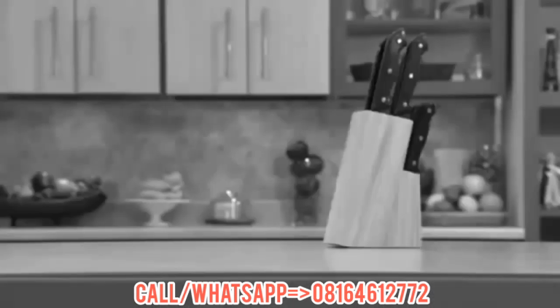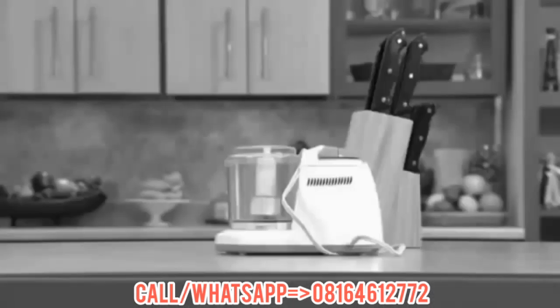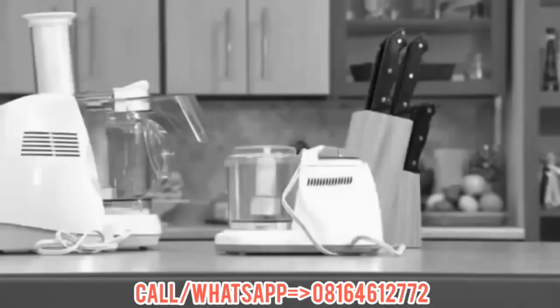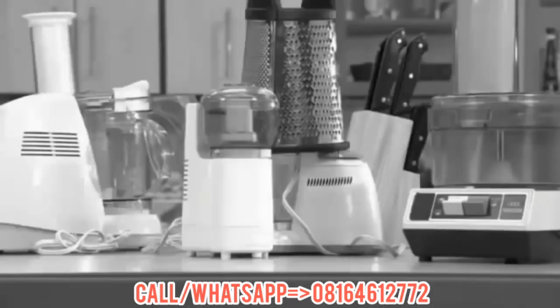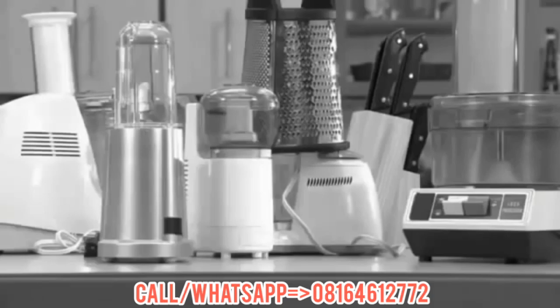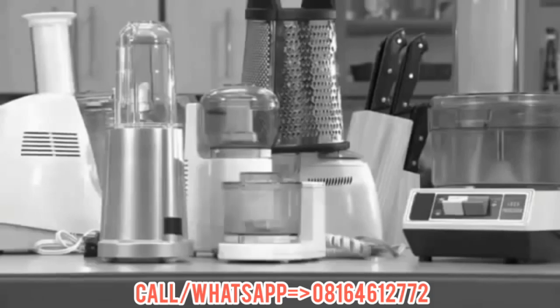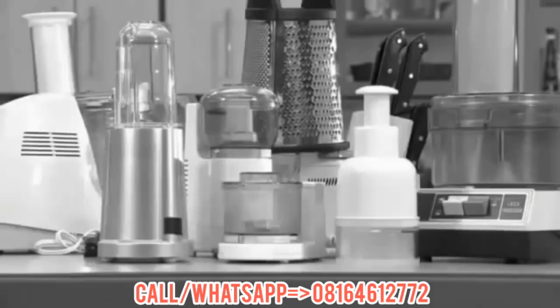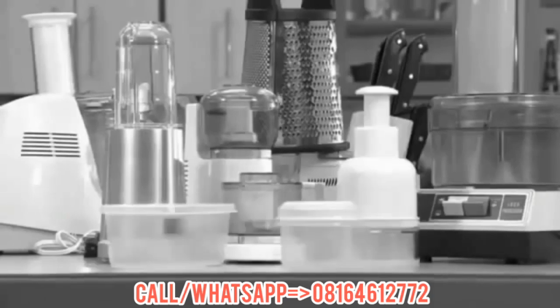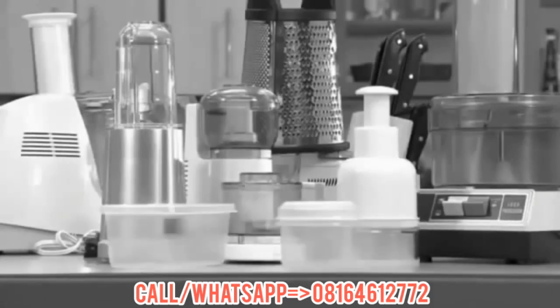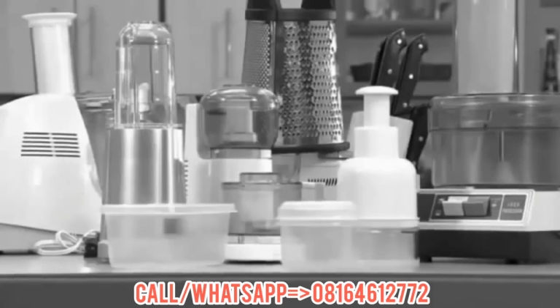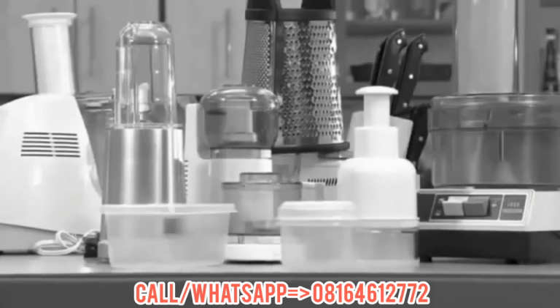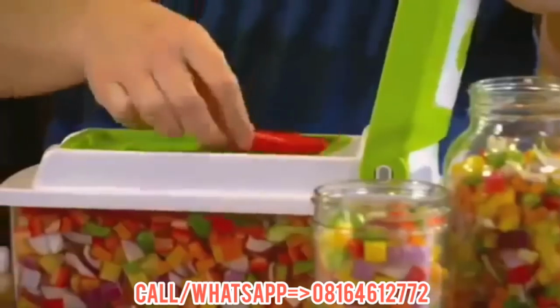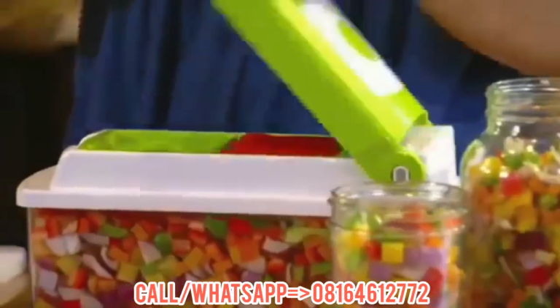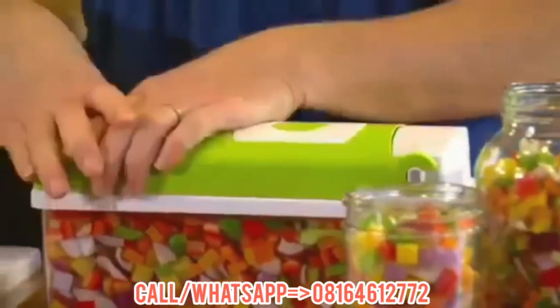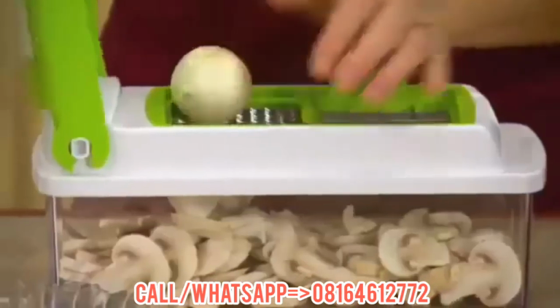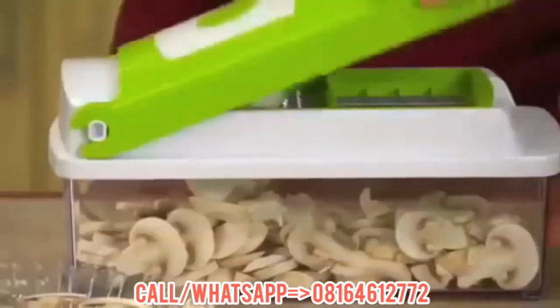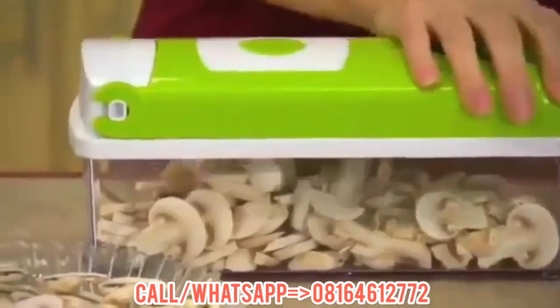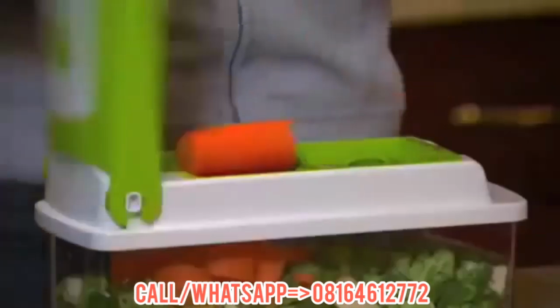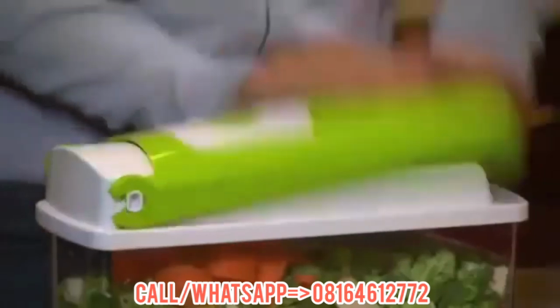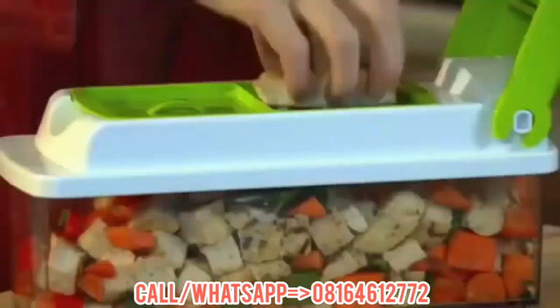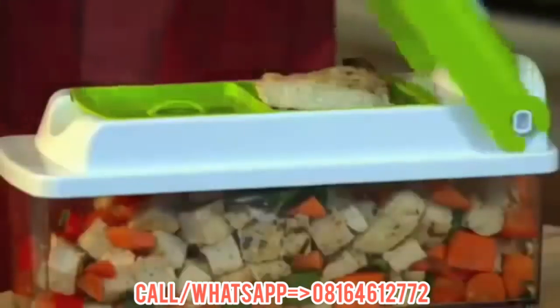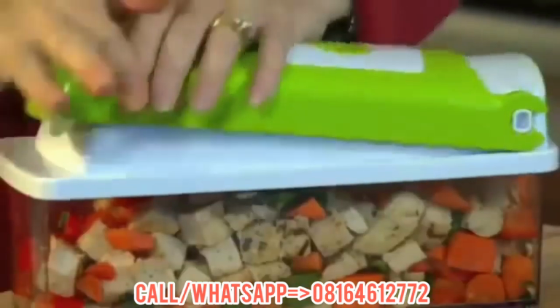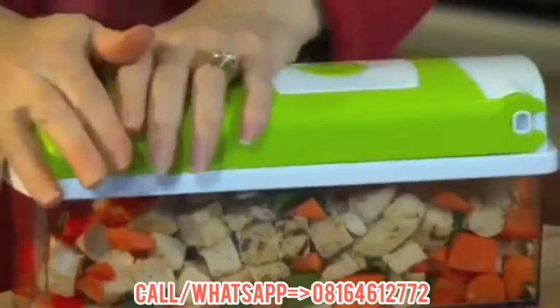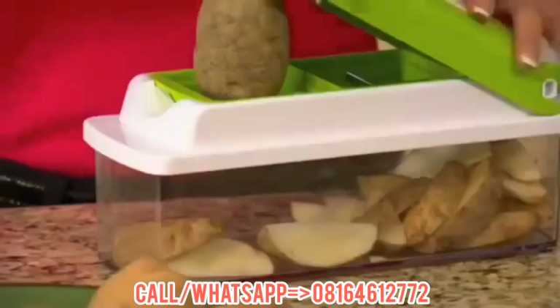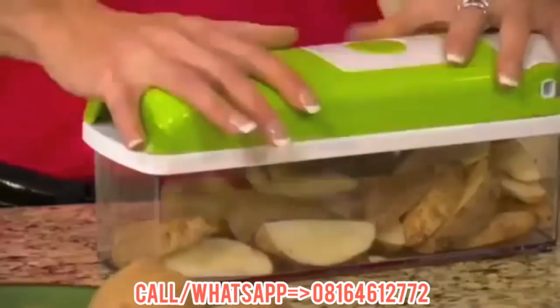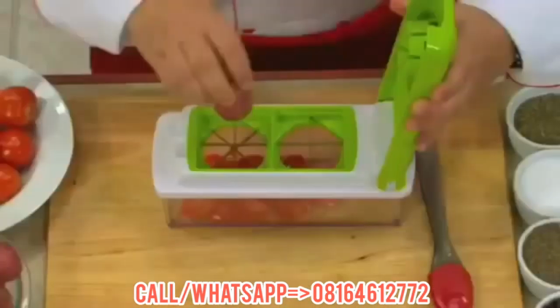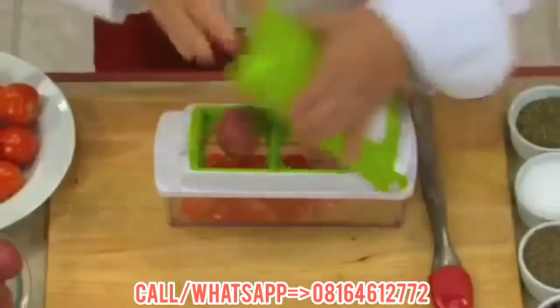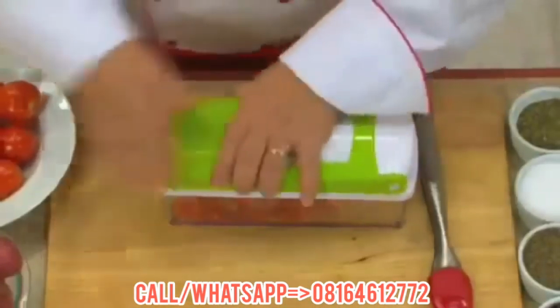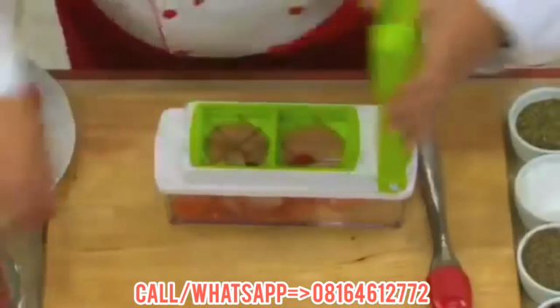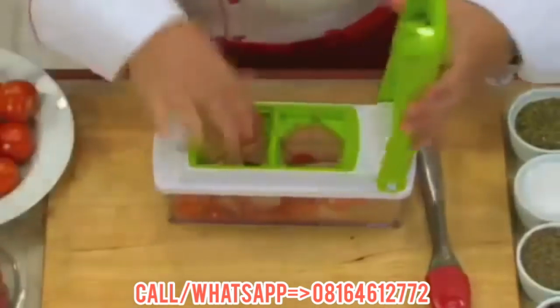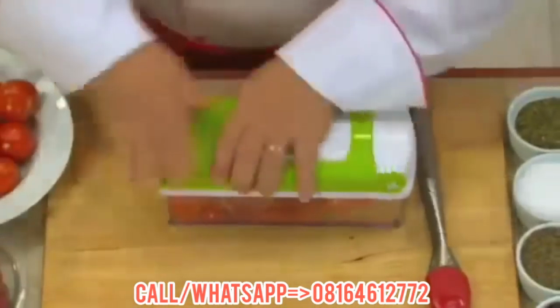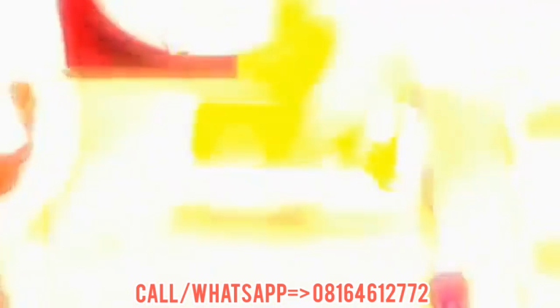Do you have a pile of appliances and parts that clutter your countertops and cupboards? Wouldn't it be nice if there was one product that could do it all in a fraction of the time, at a fraction of the price, in a fraction of the space?